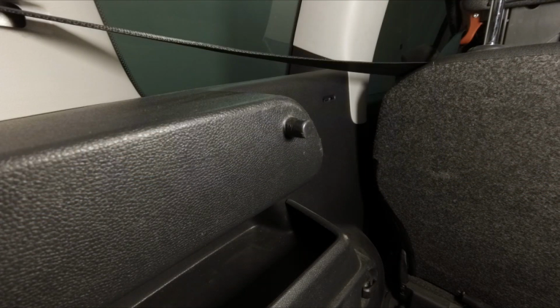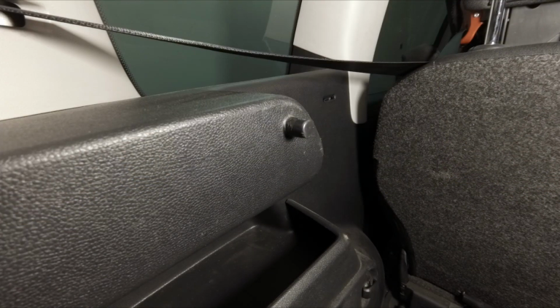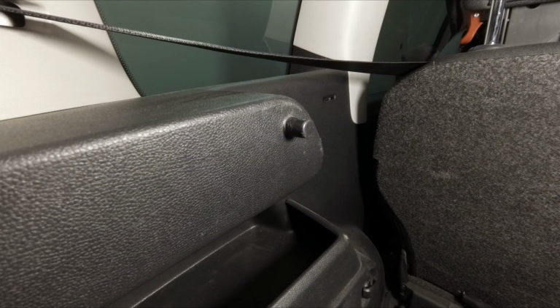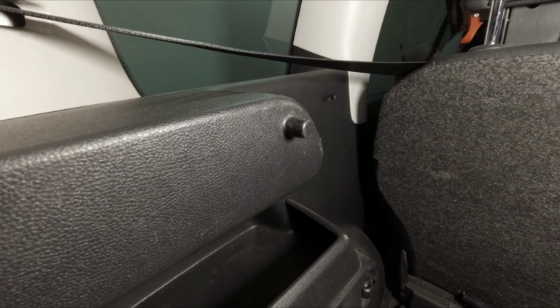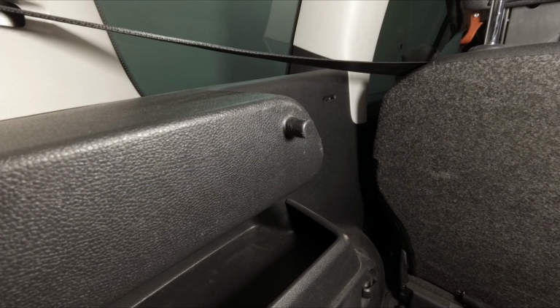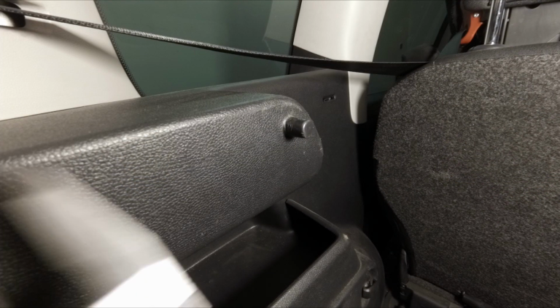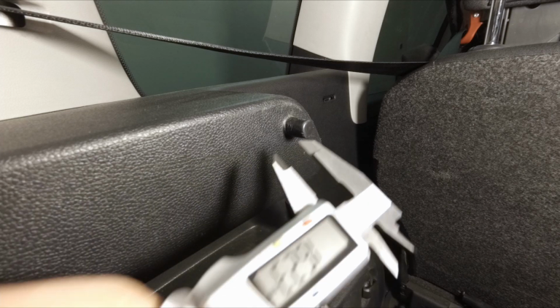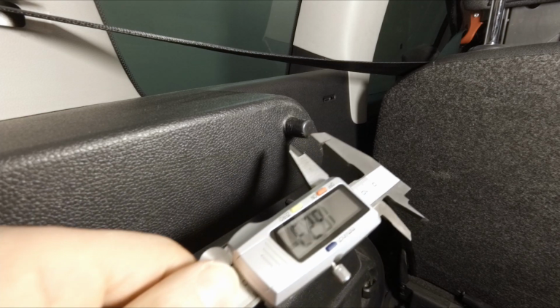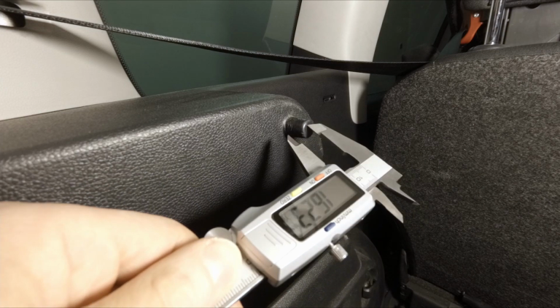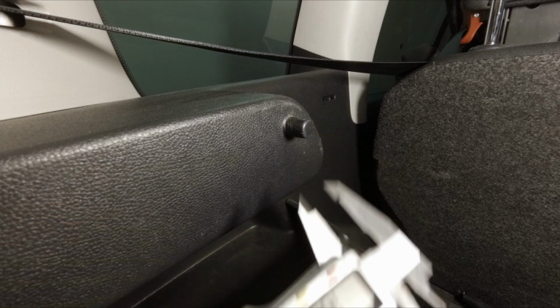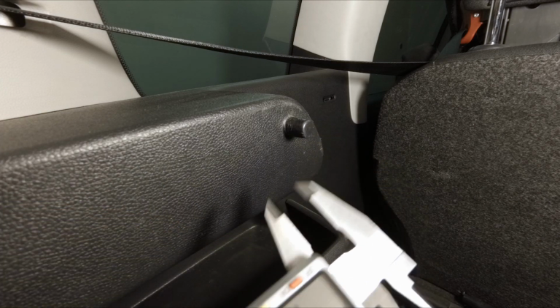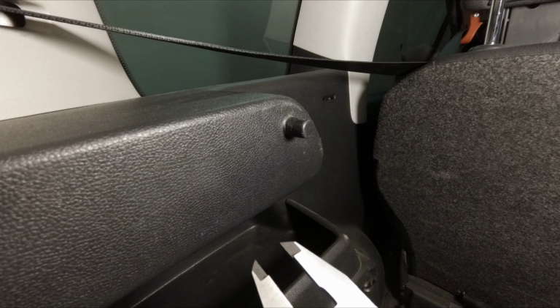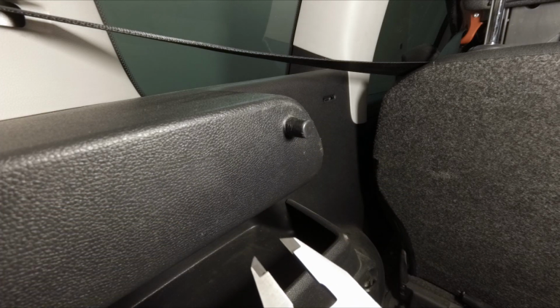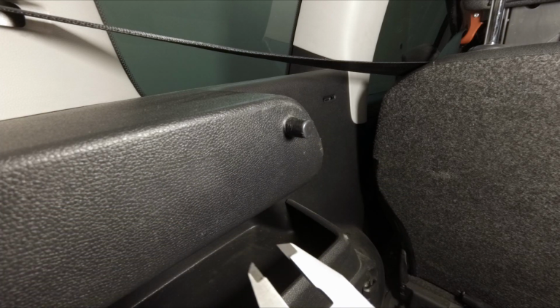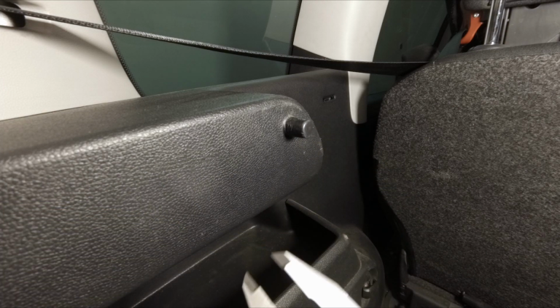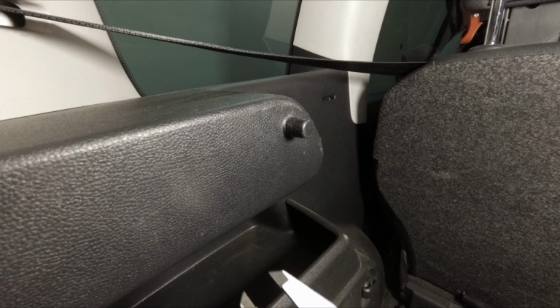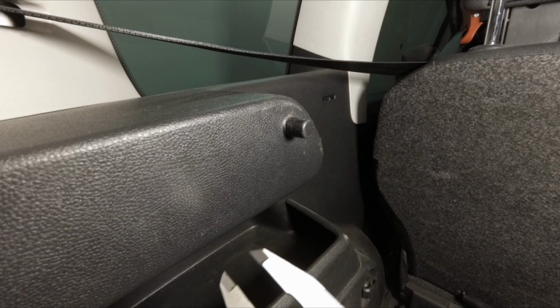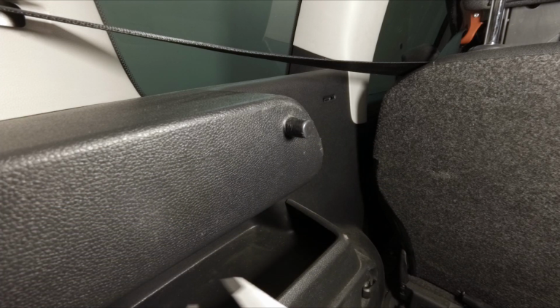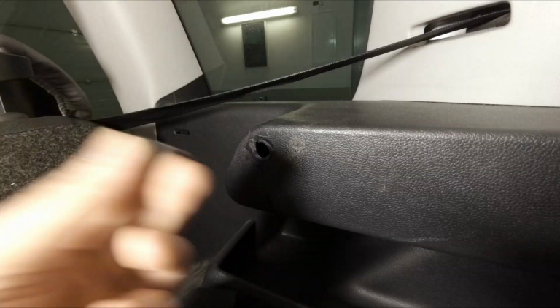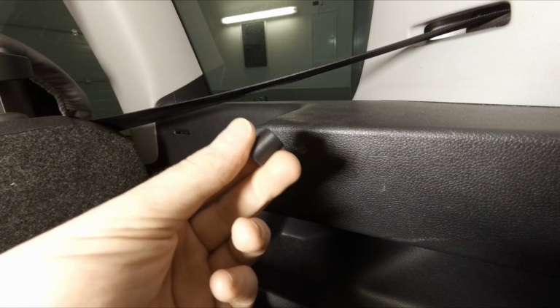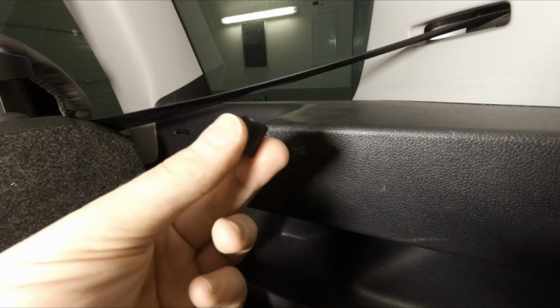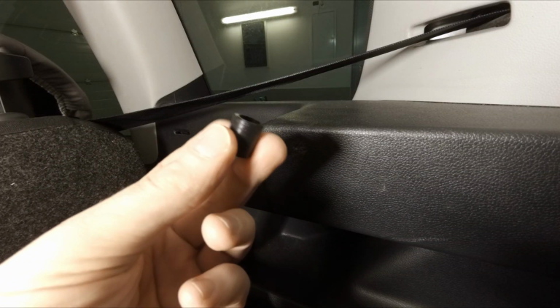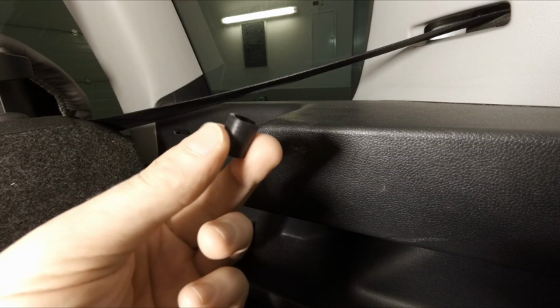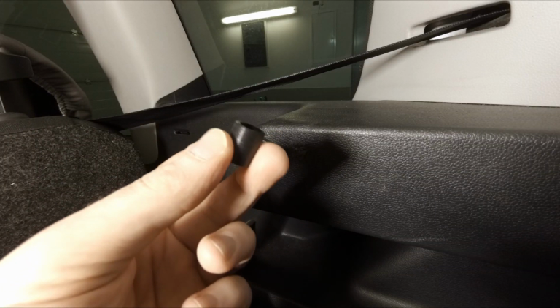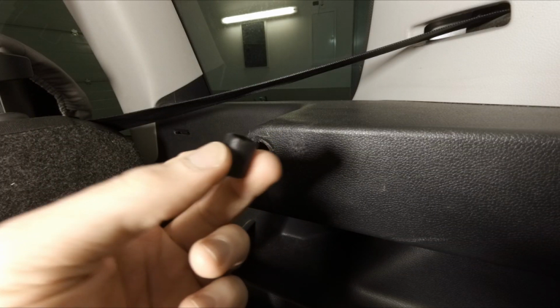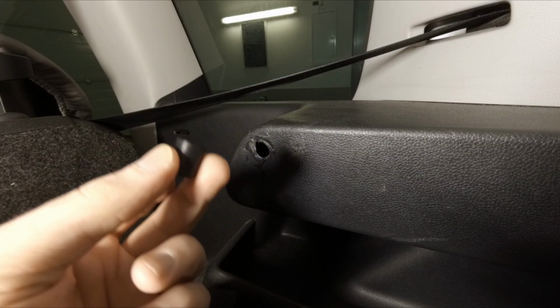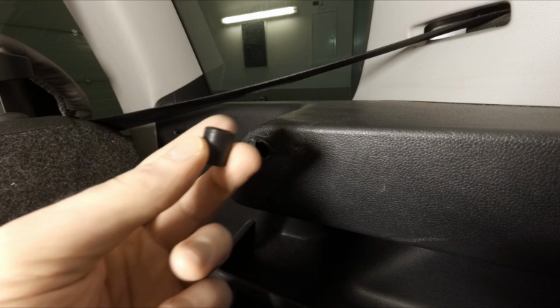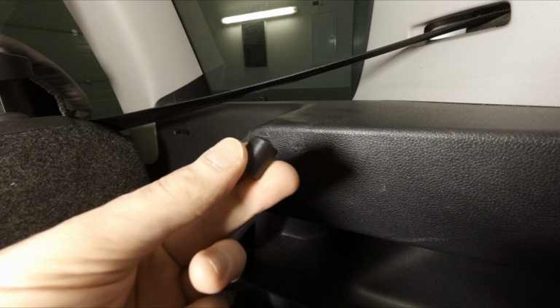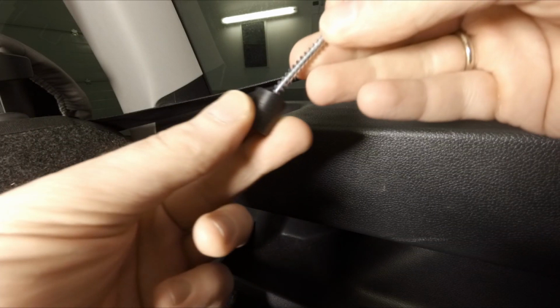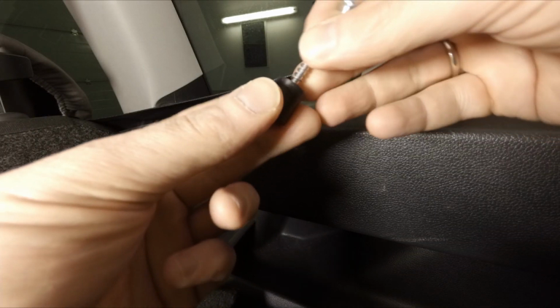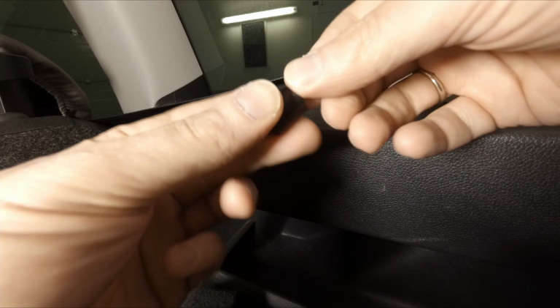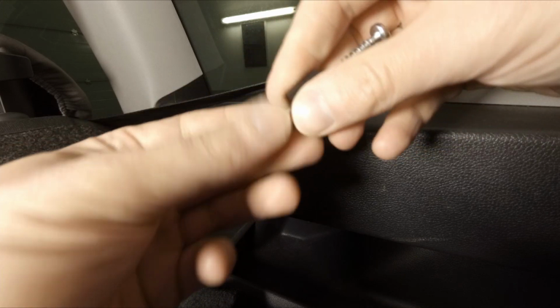Now I can 3D print the pin with the hole inside for the screw and mount it back together. I 3D printed the pin and it fits perfectly to the shelf, and the screw fits nicely as well.